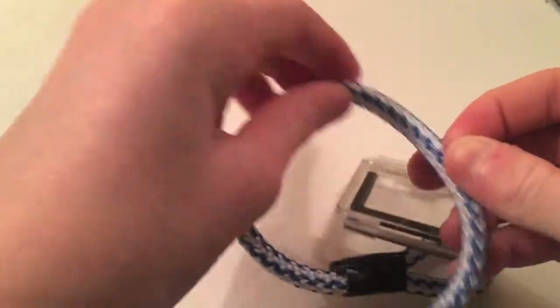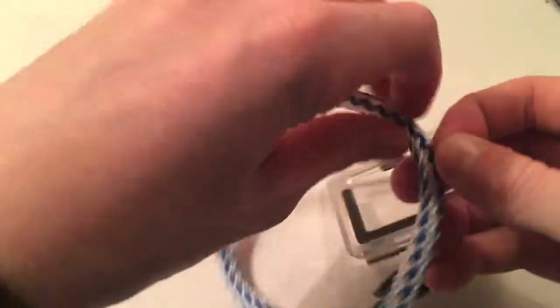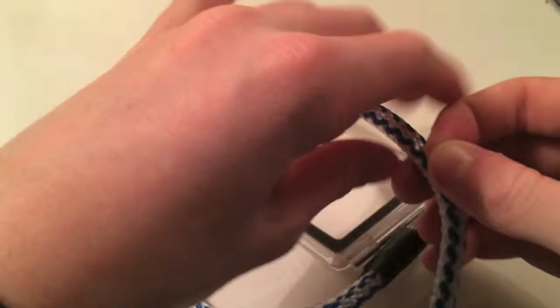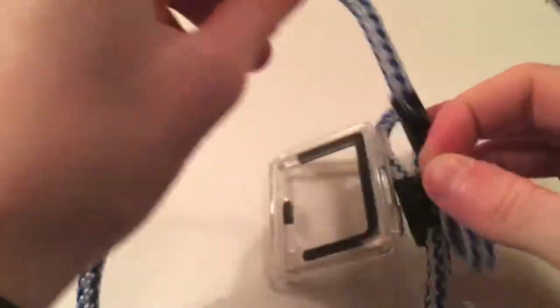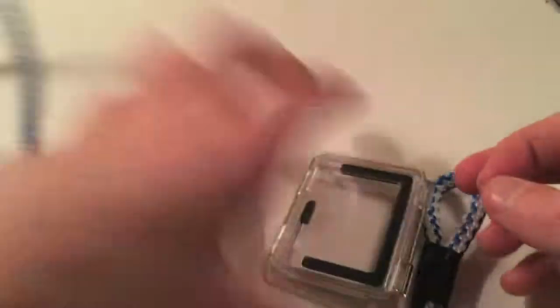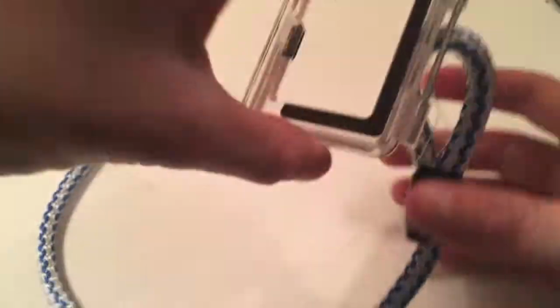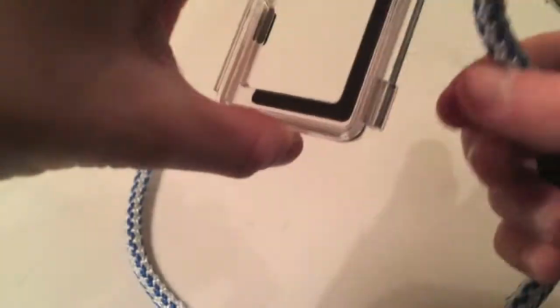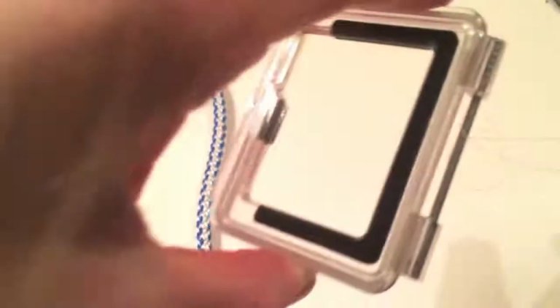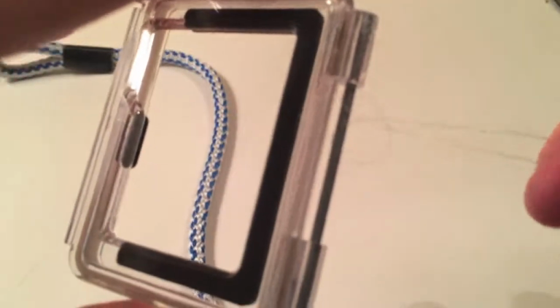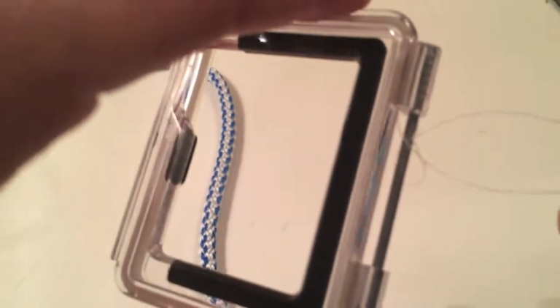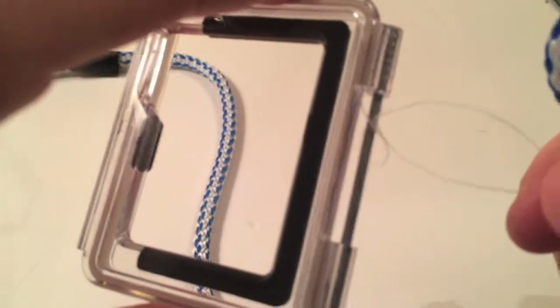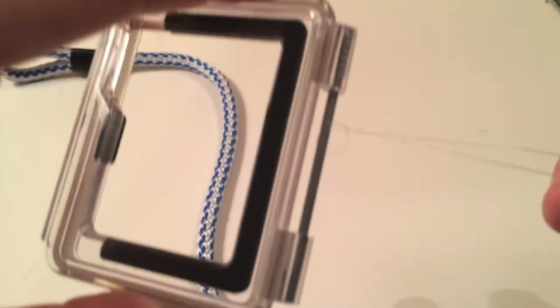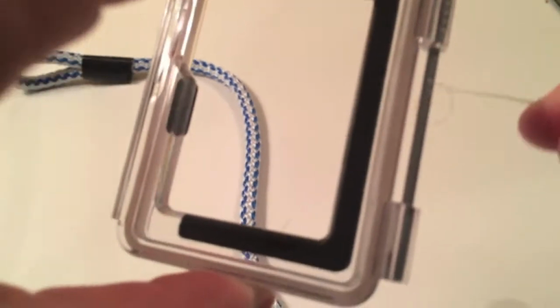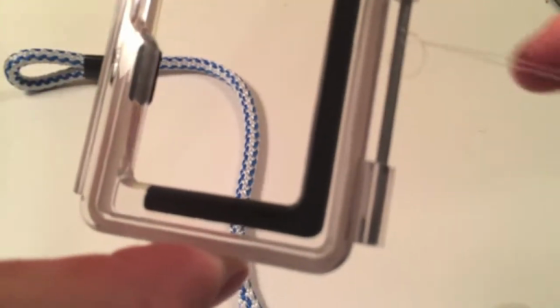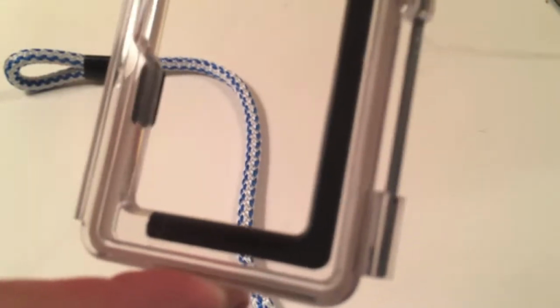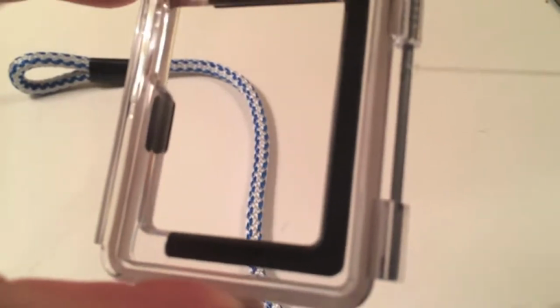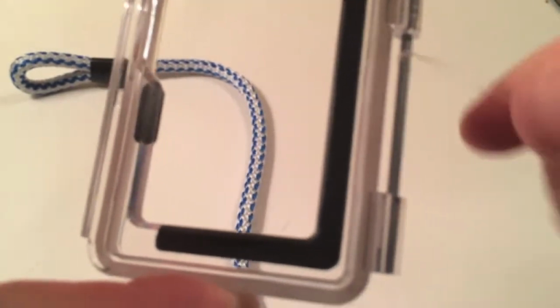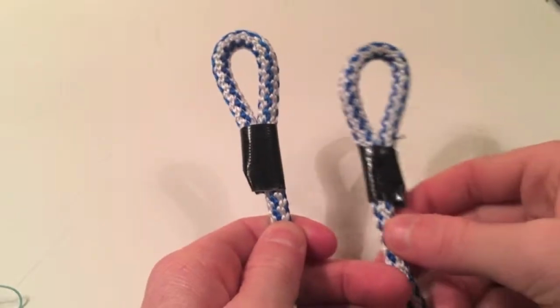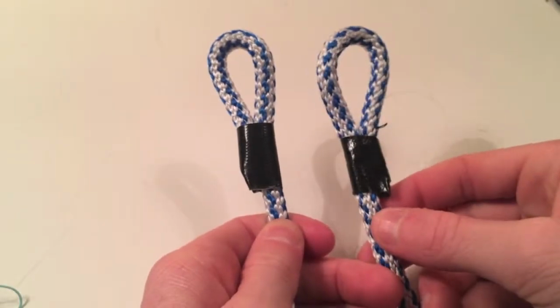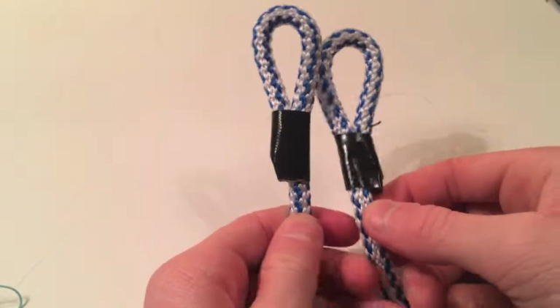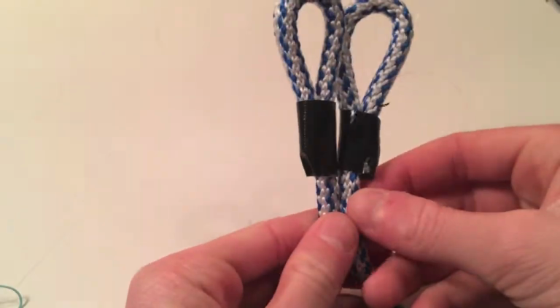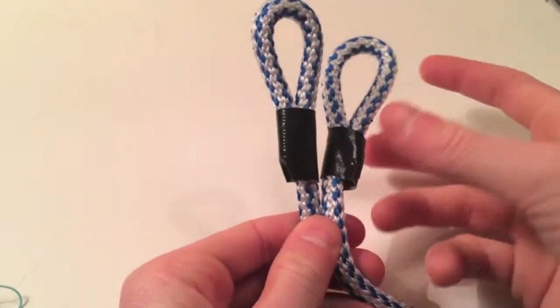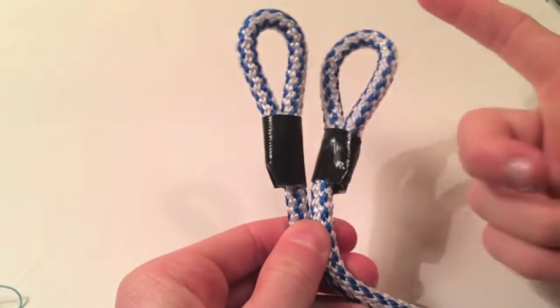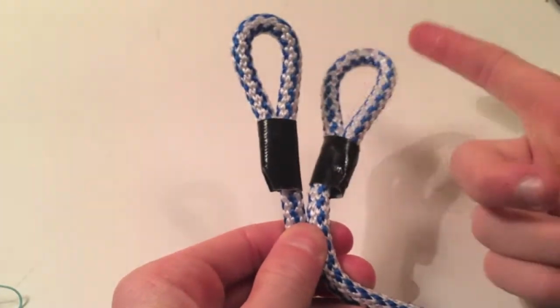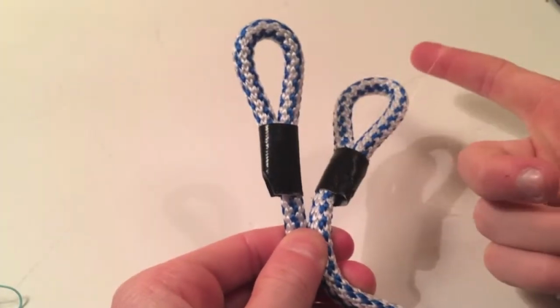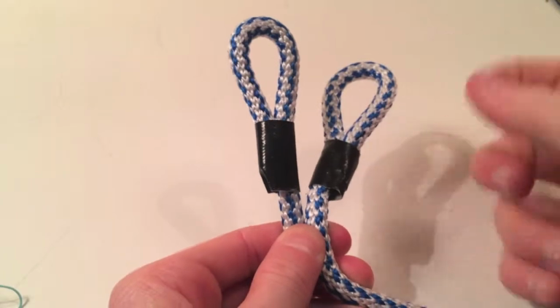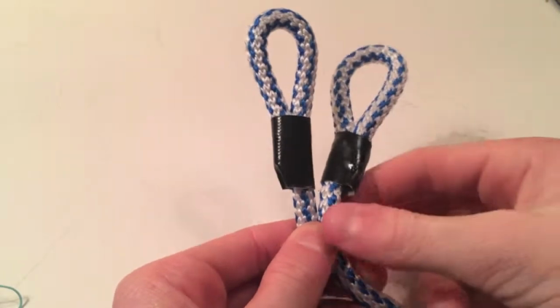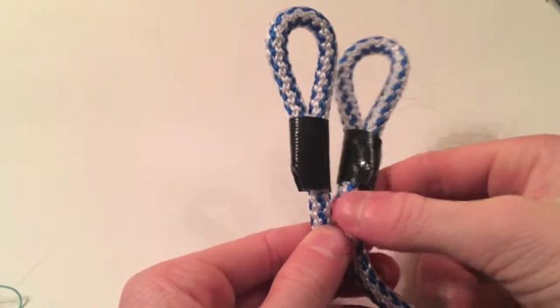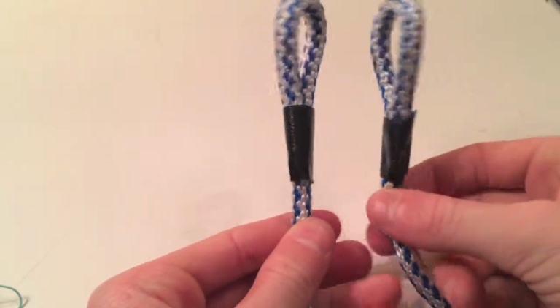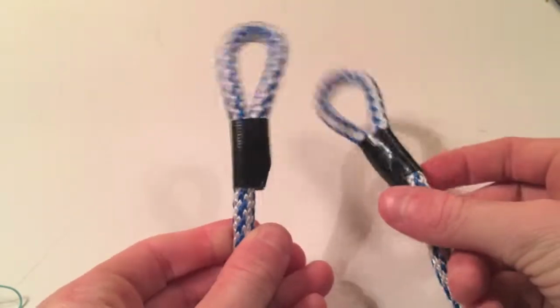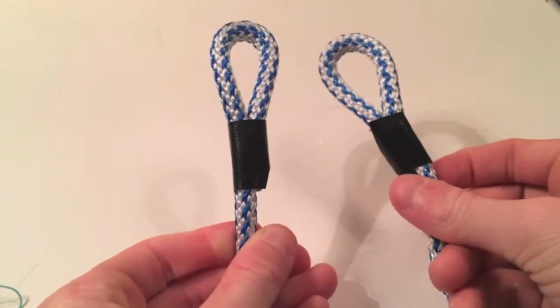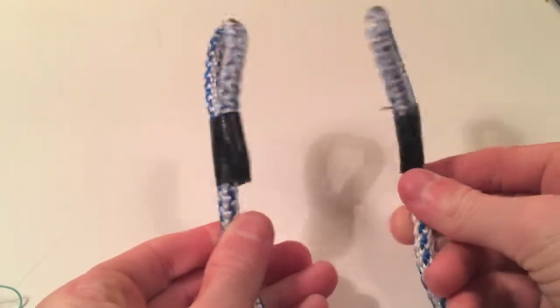It is best to leave the loop really loose so that it doesn't get caught in the back door and the back door can still move freely. For the end without the loop, you can either attach a carabiner or velcro so that you can attach it to things.